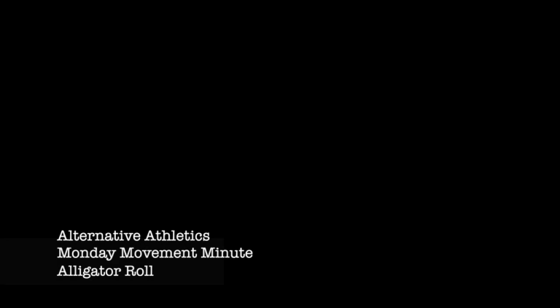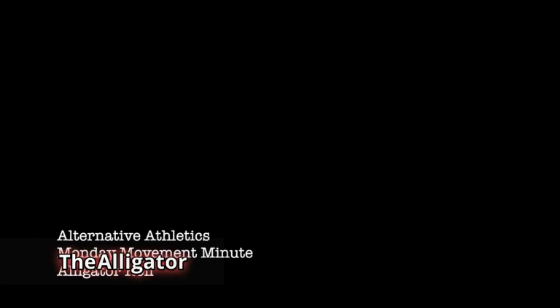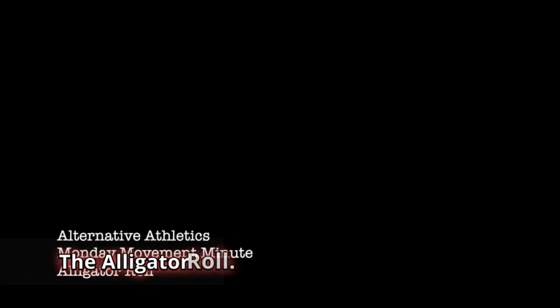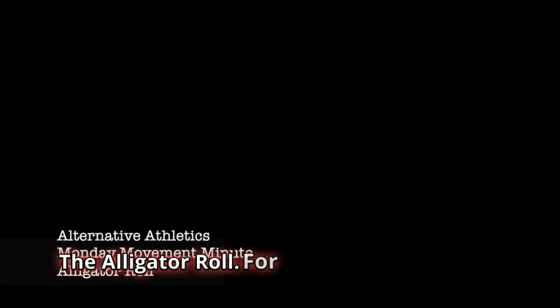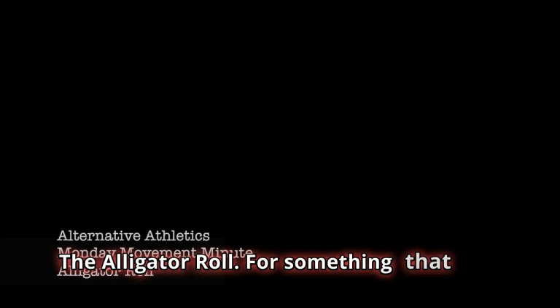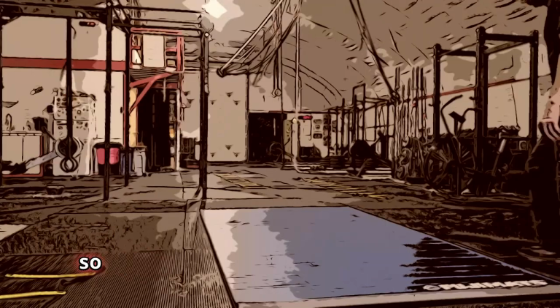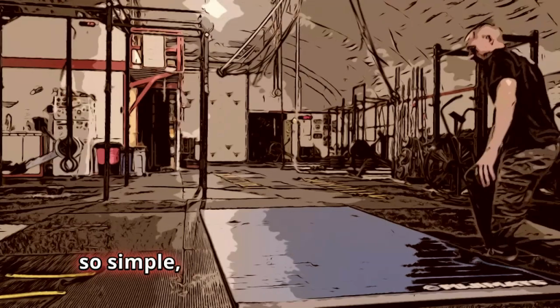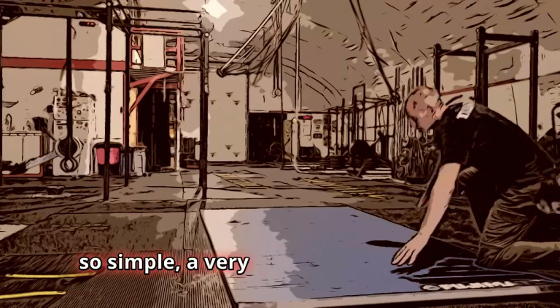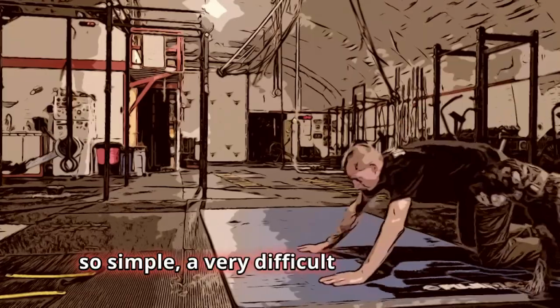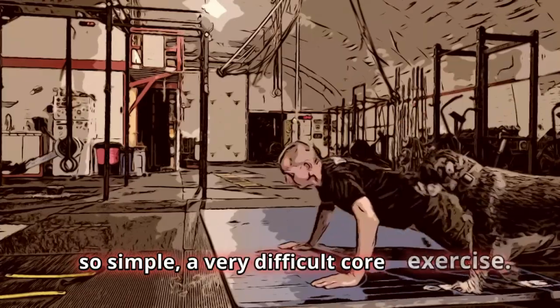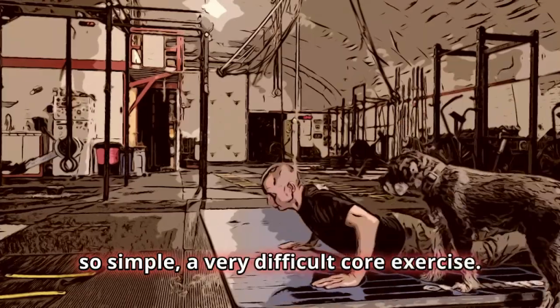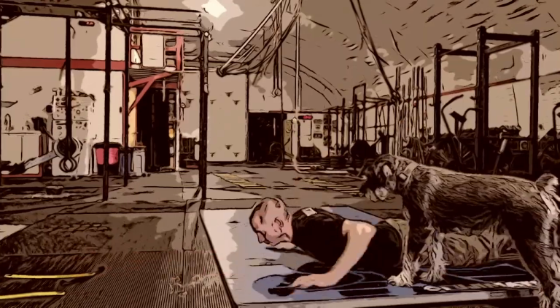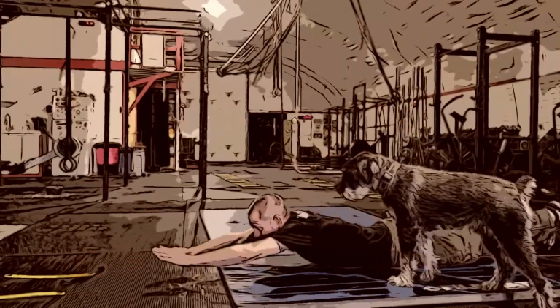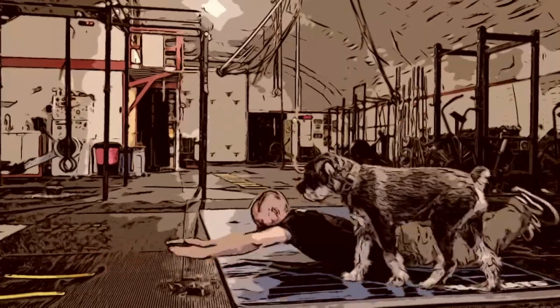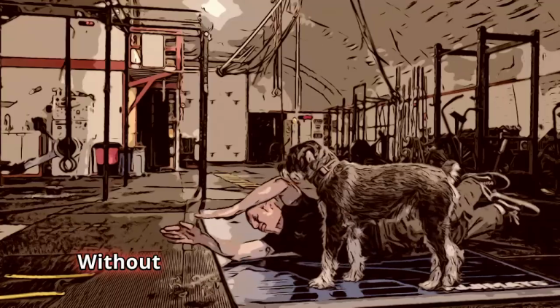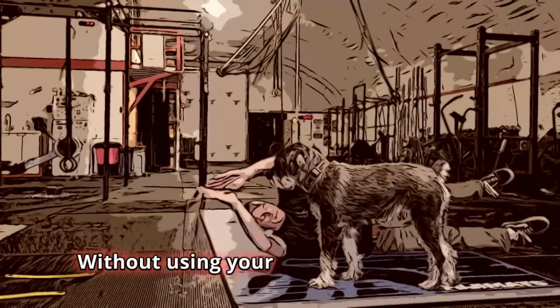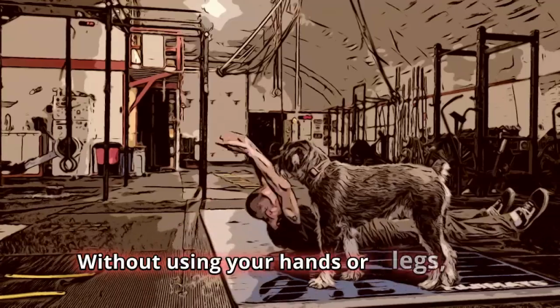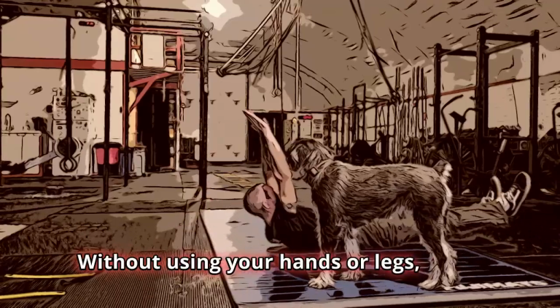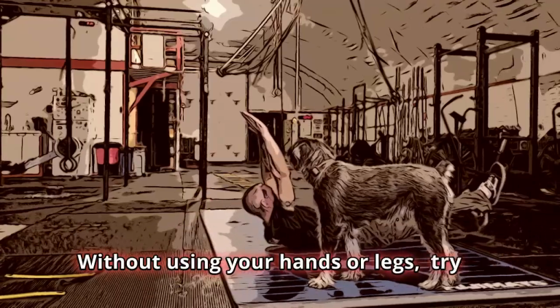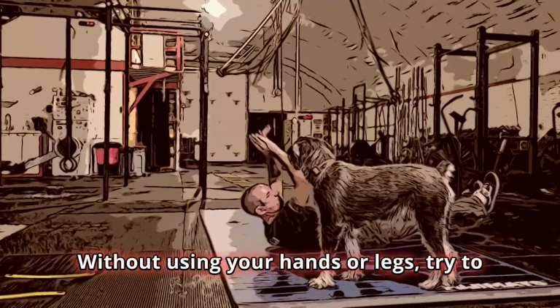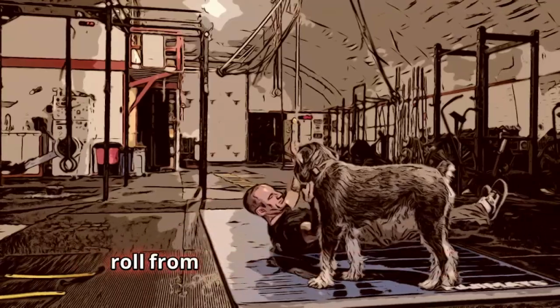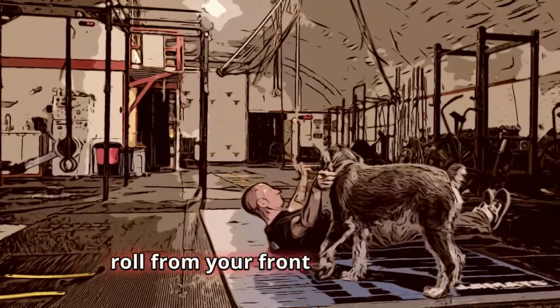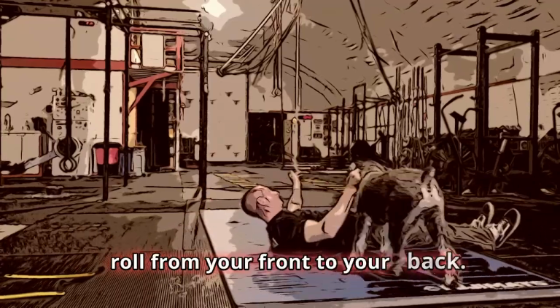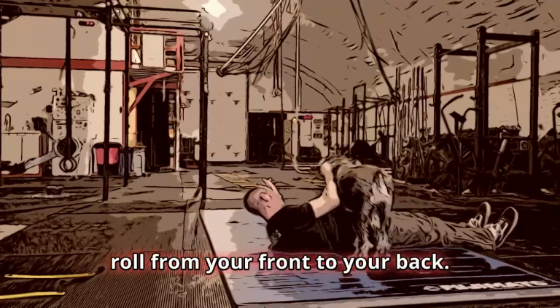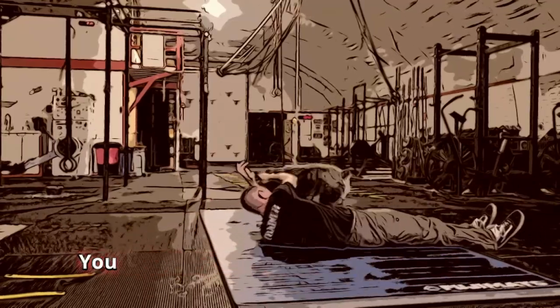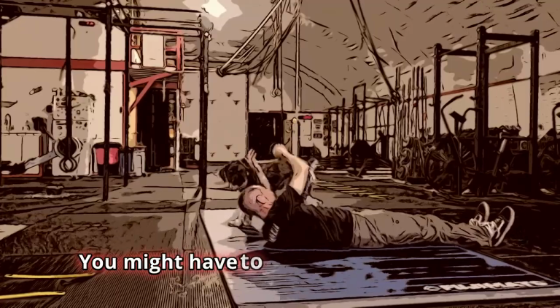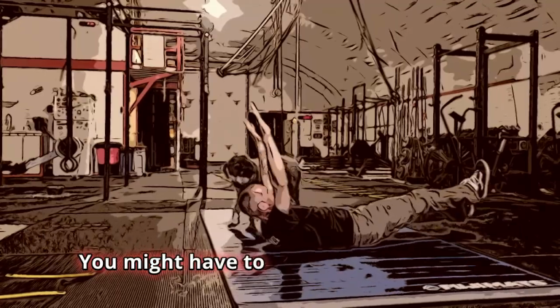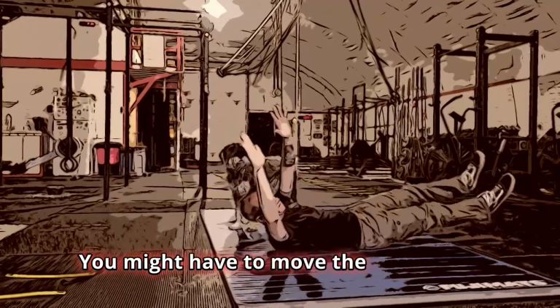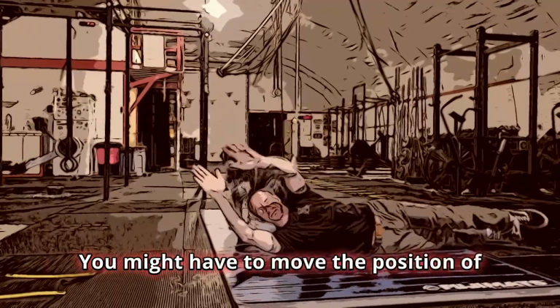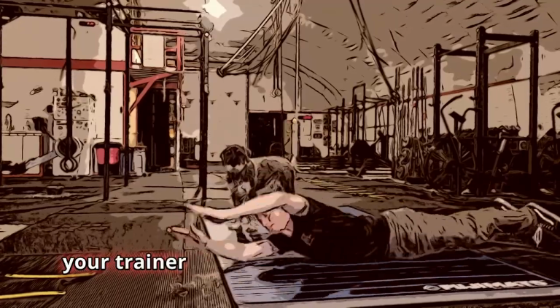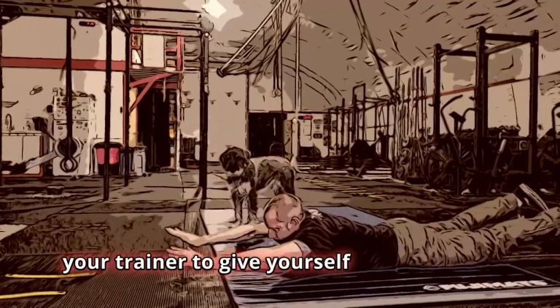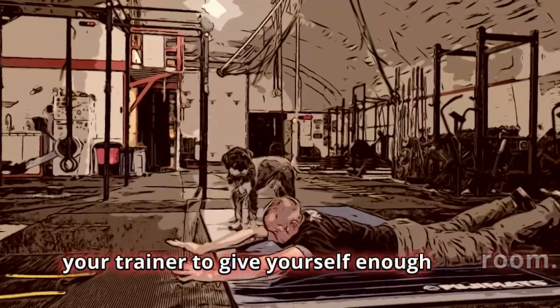The alligator roll. For something that looks so simple, it's a very difficult core exercise. Without using your hands or legs, try to roll from your front to your back. You might have to move the position of your trainer to give yourself enough room.